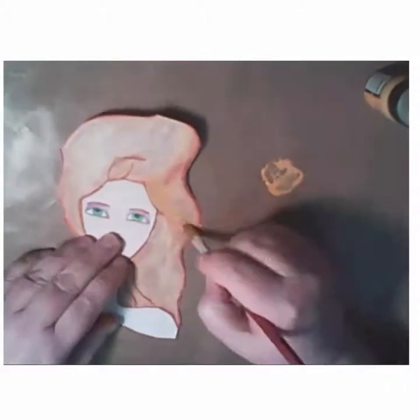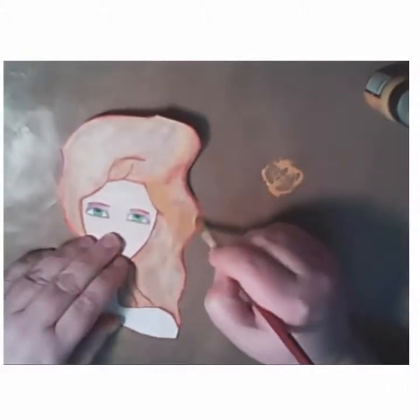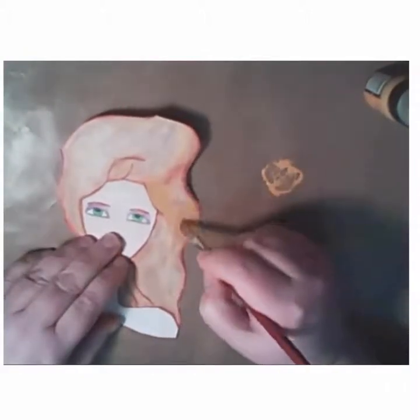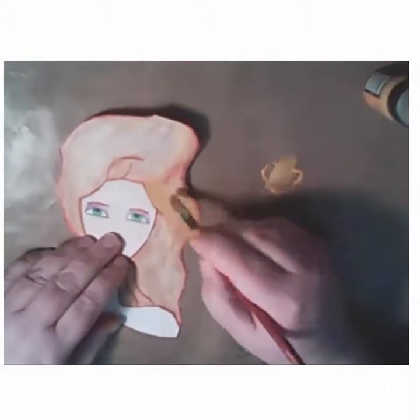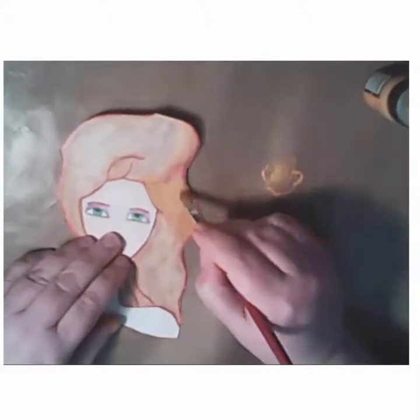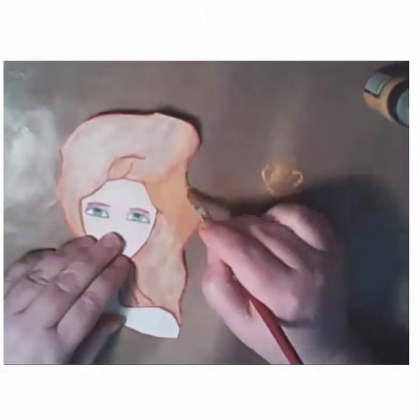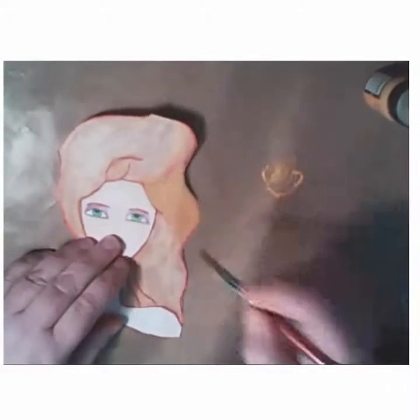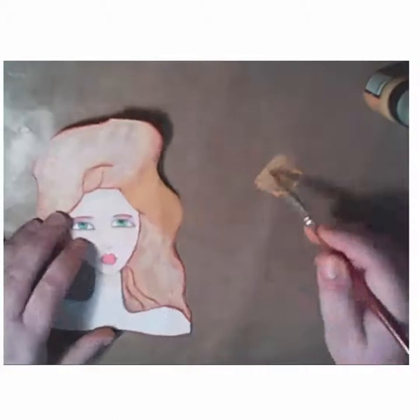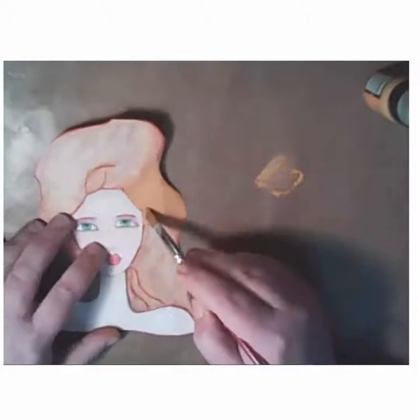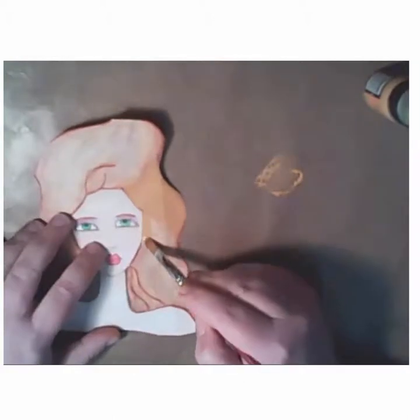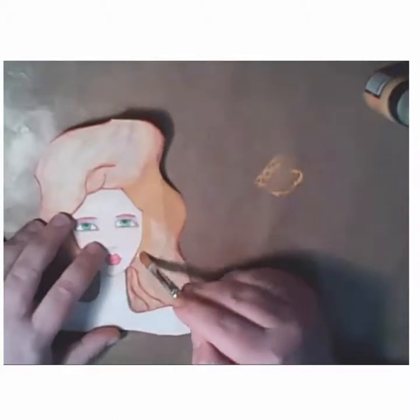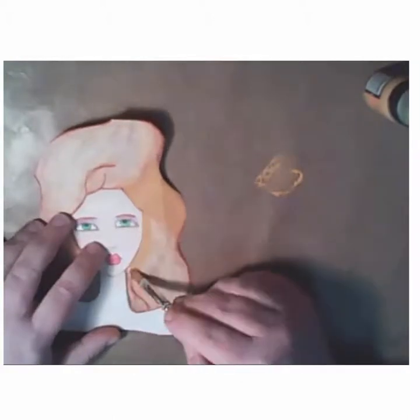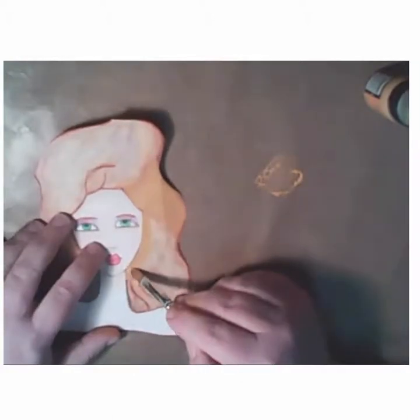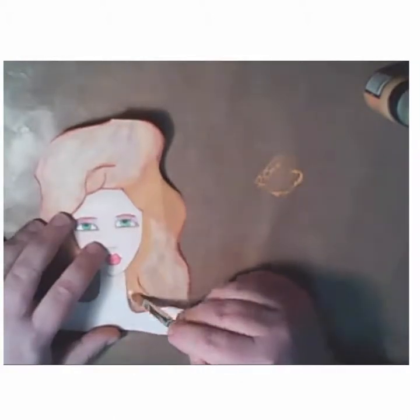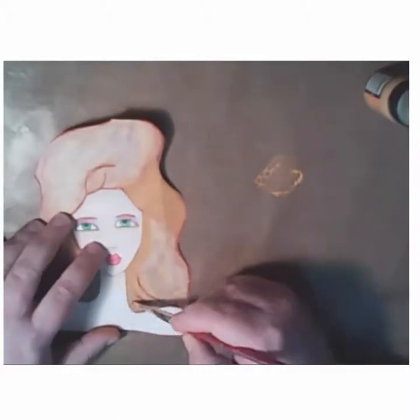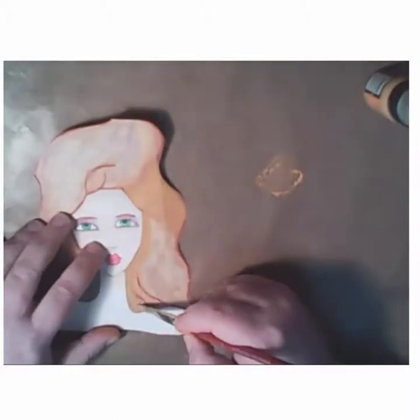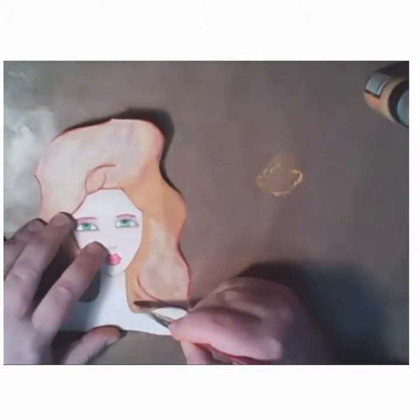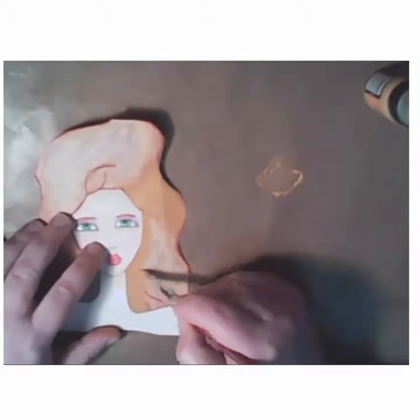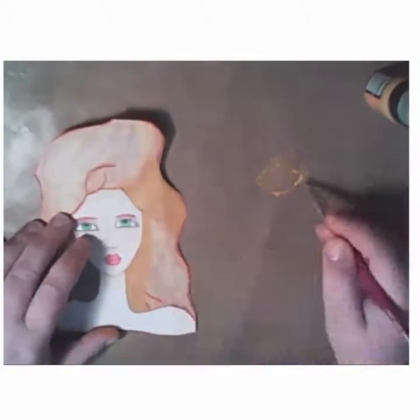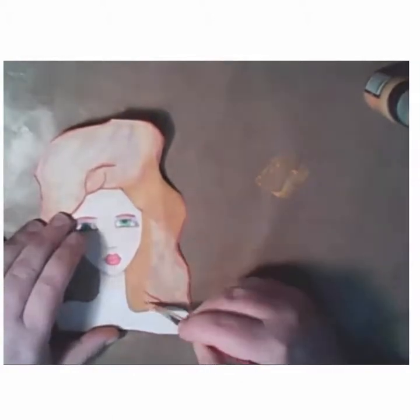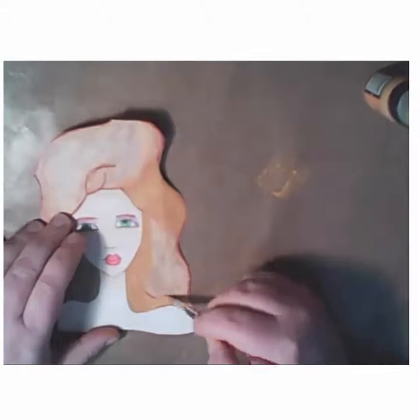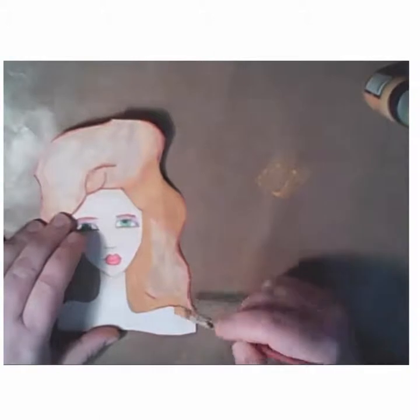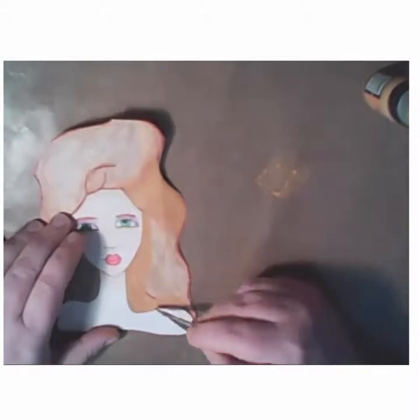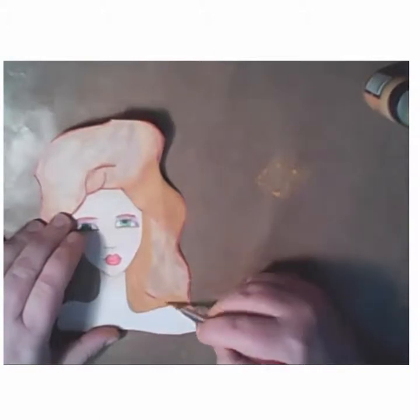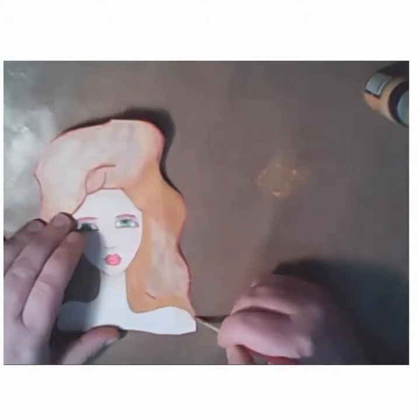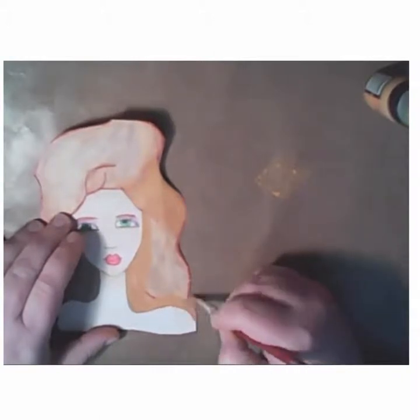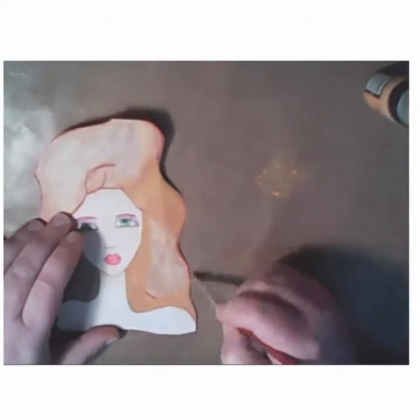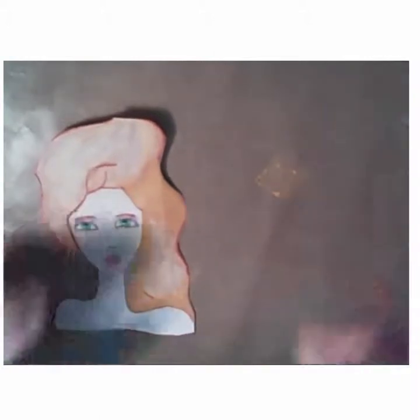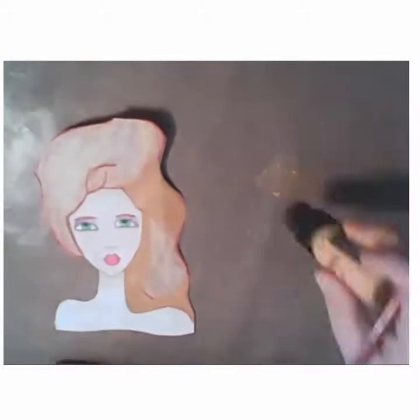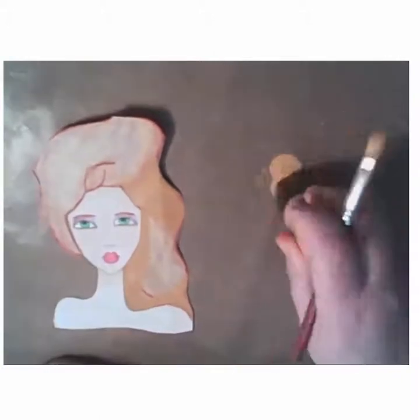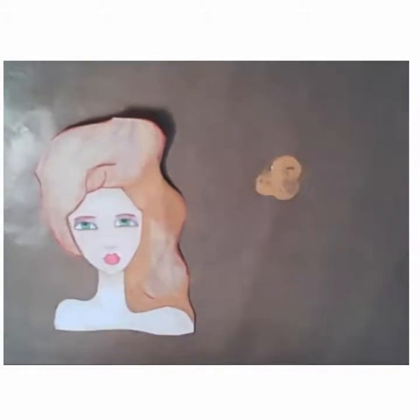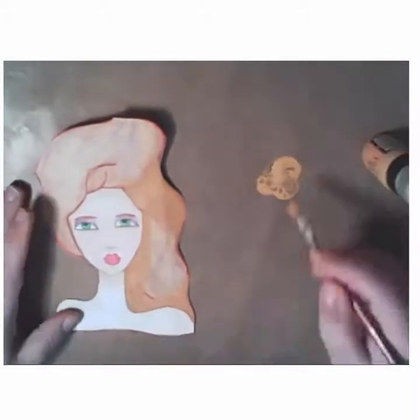I colored her with my watercolor pencils but I didn't really like the way the hair came out. So you see me here taking some of that Wild Honey and some of that Spiced Marmalade and going over the hair with the distress paint.